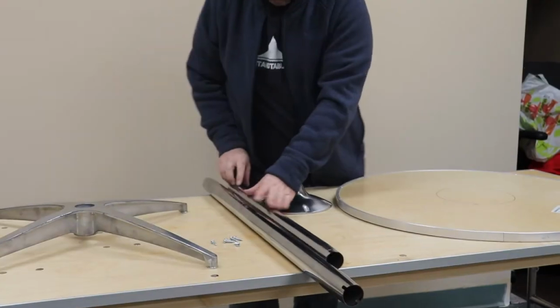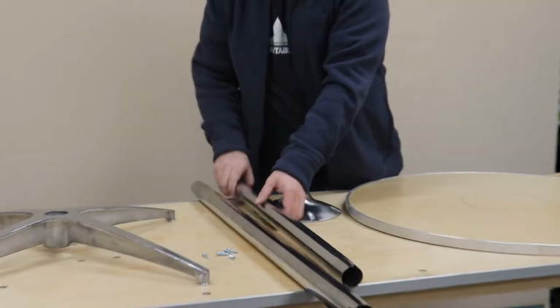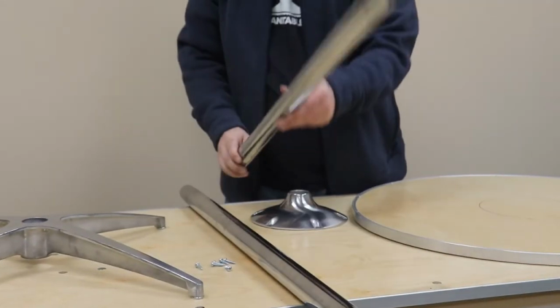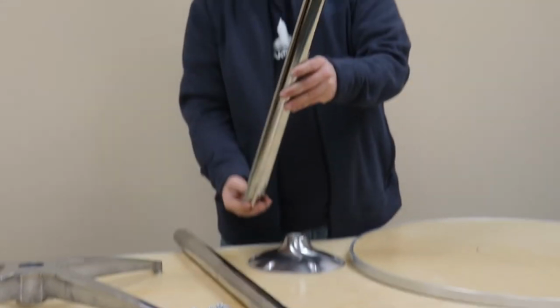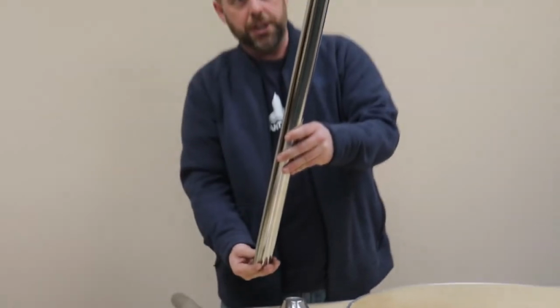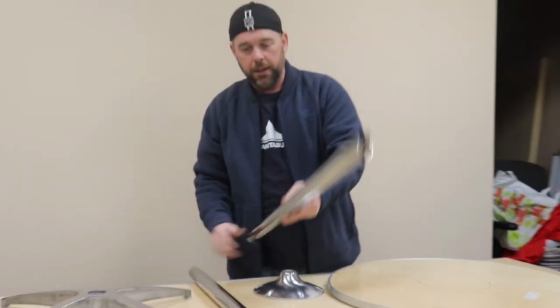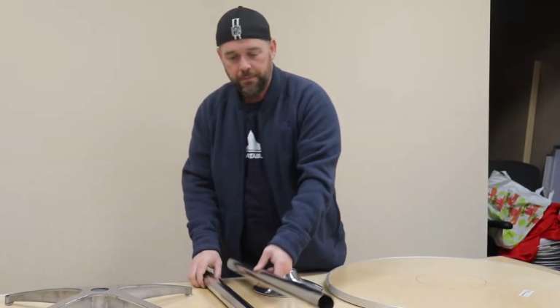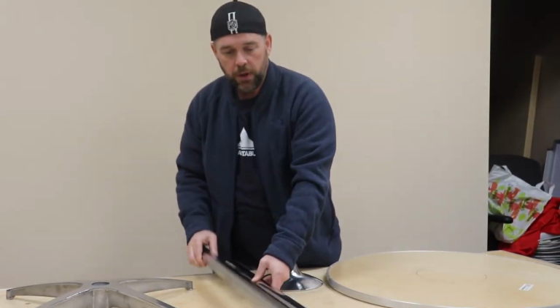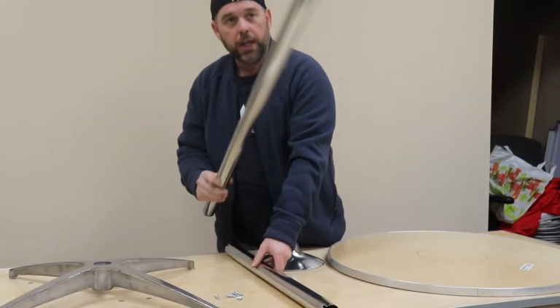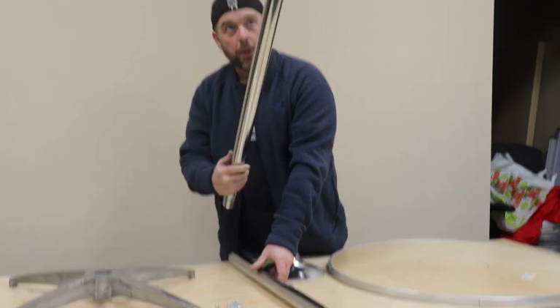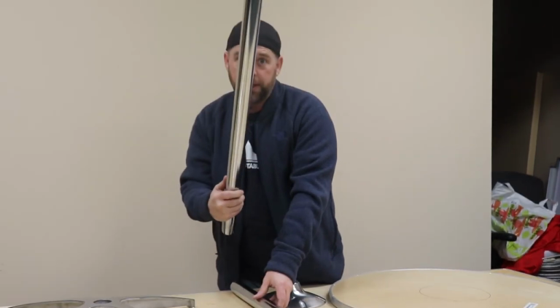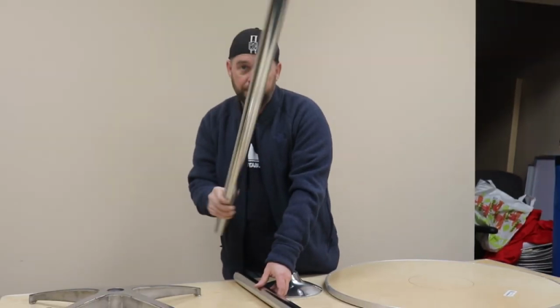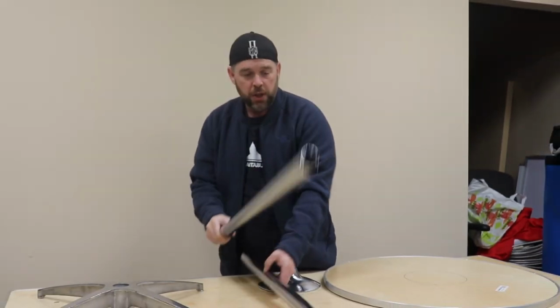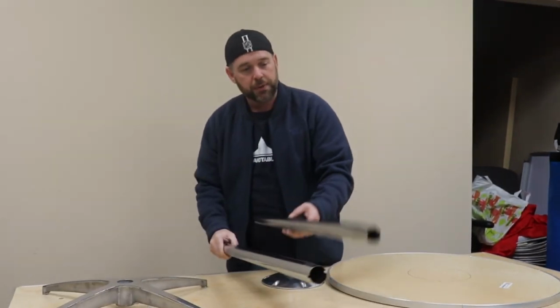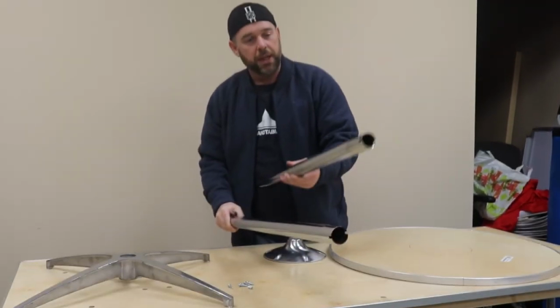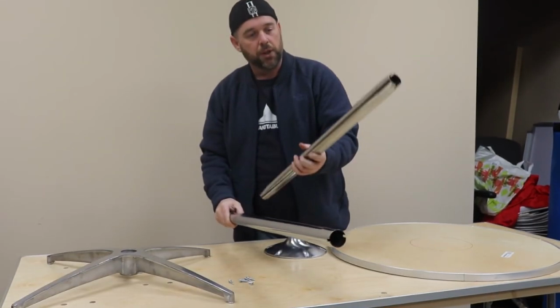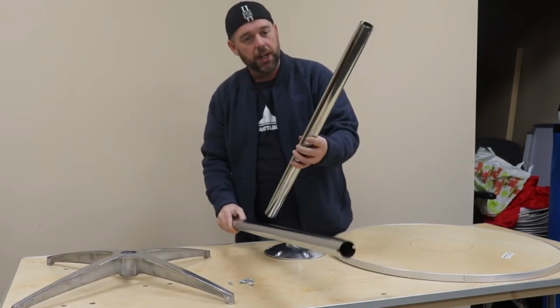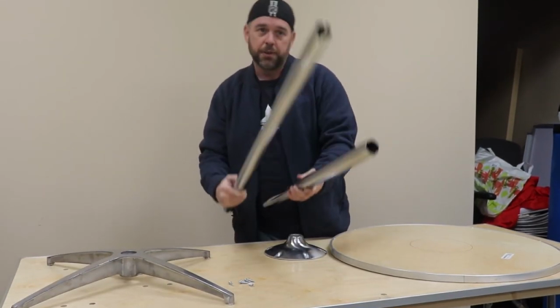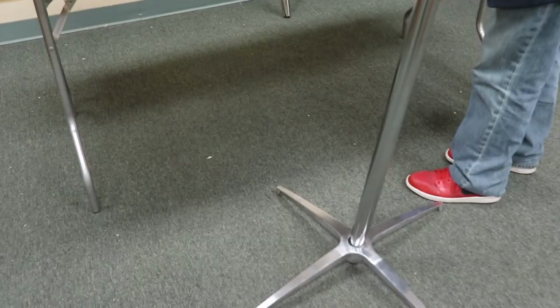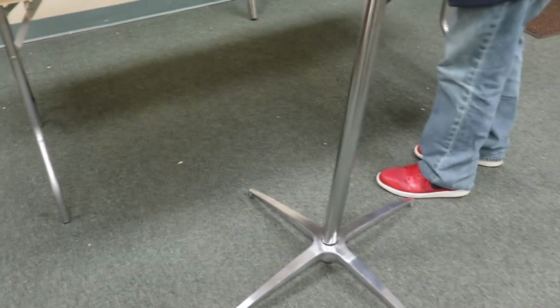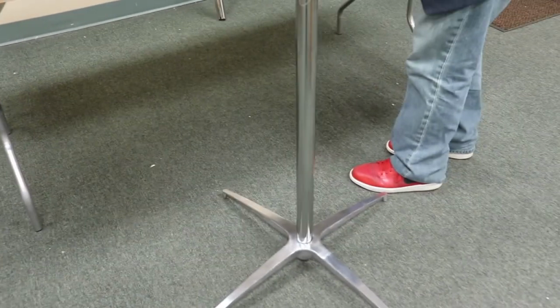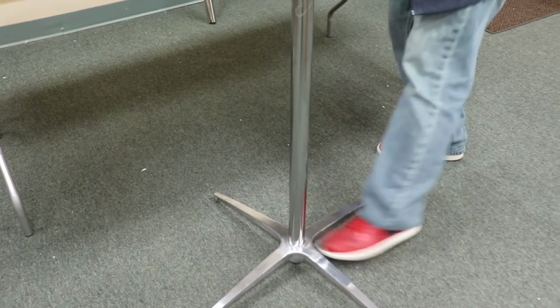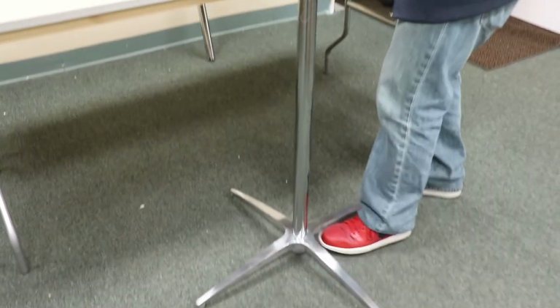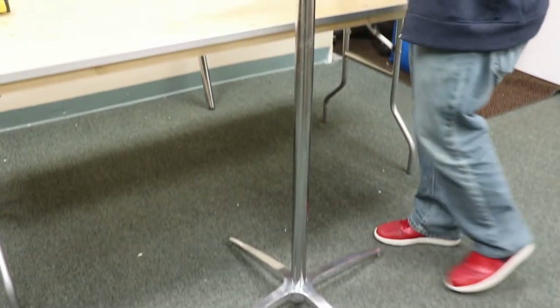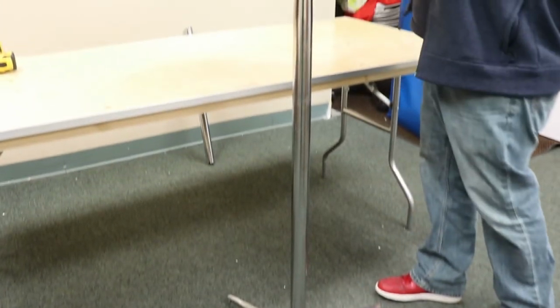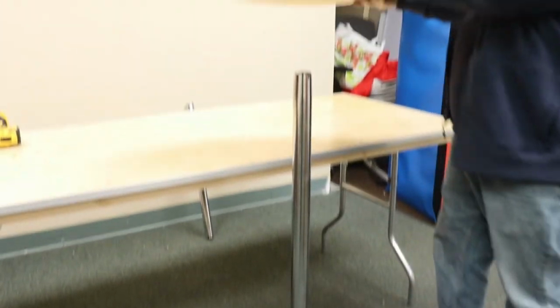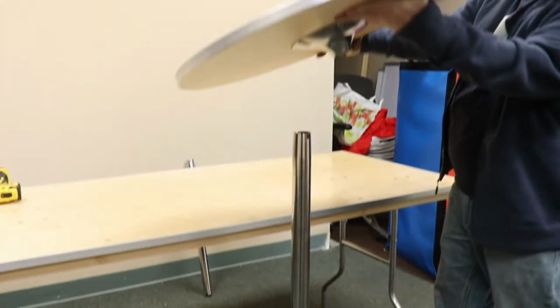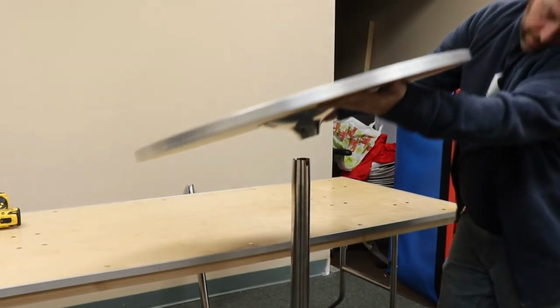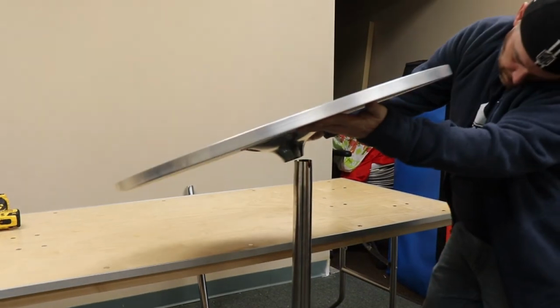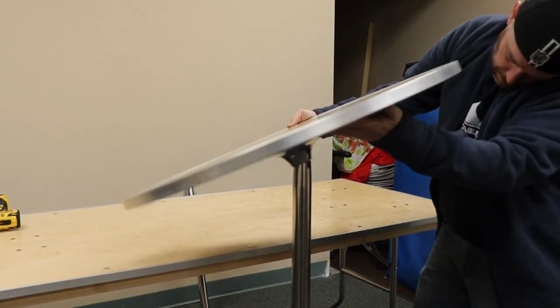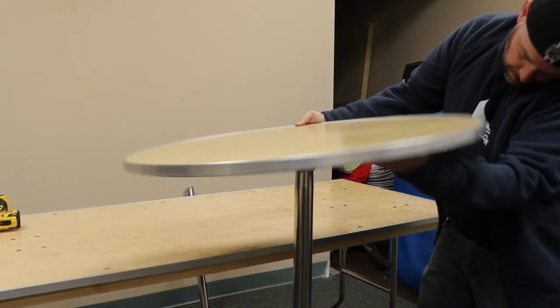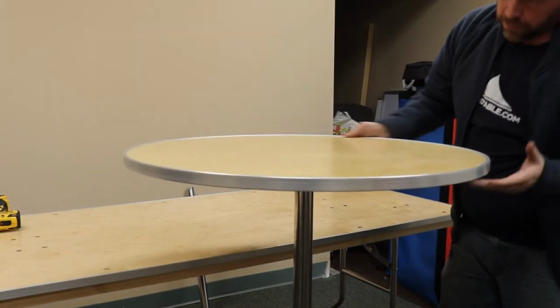It will also come with a 30 inch leg and a 42 inch leg — so this would be for sitting height and this would be for standing height — and then it comes of course with the base.